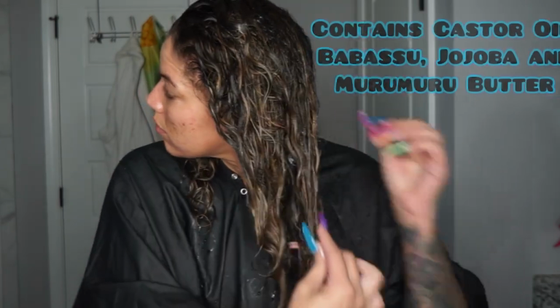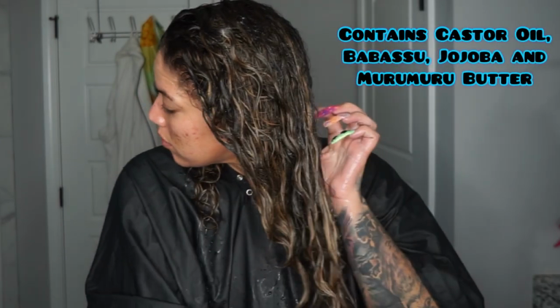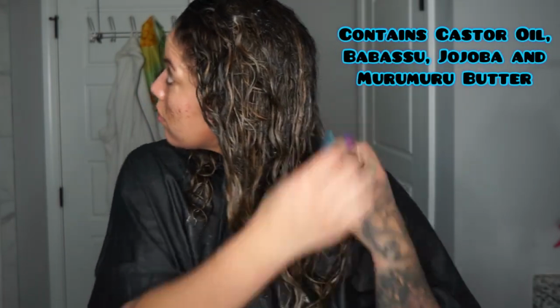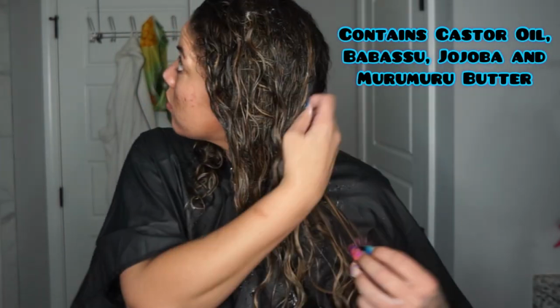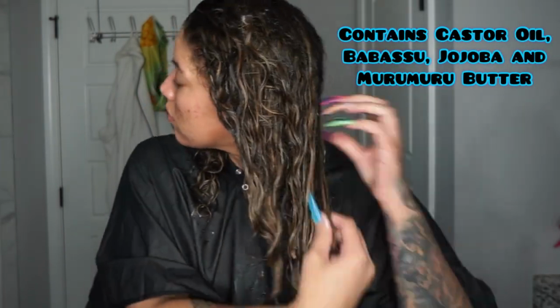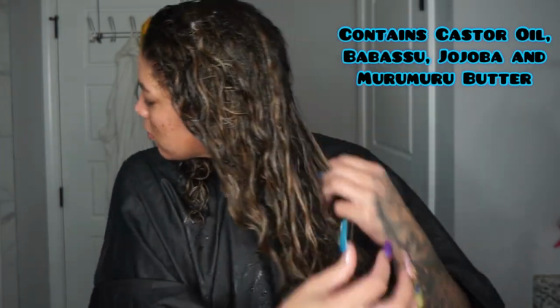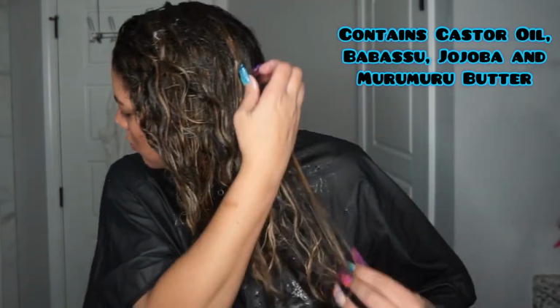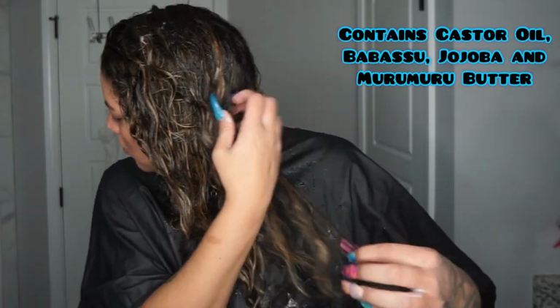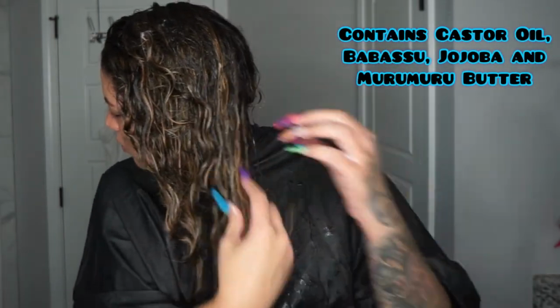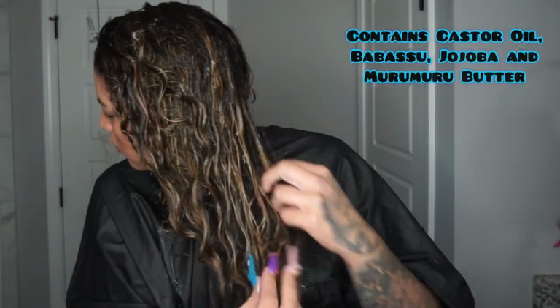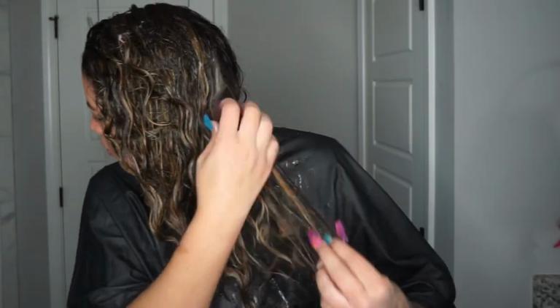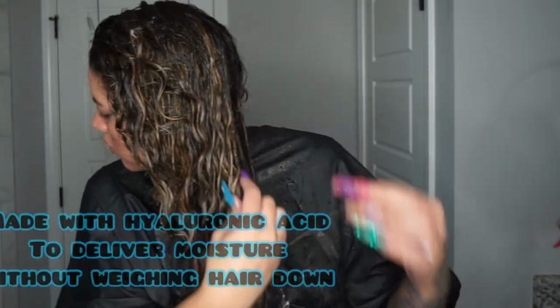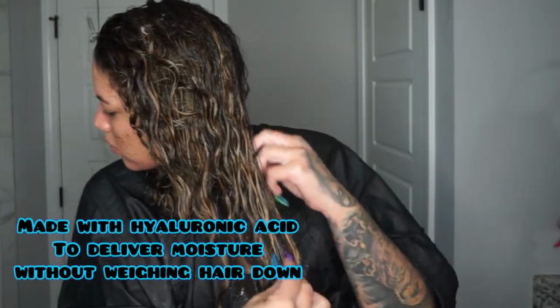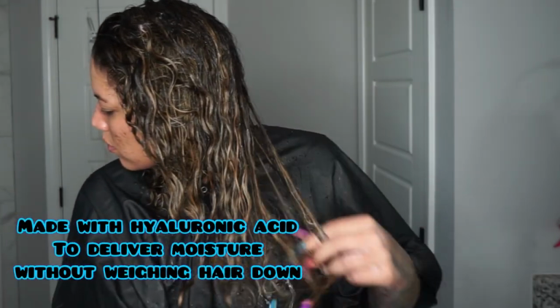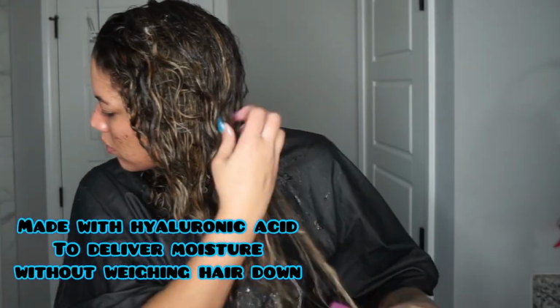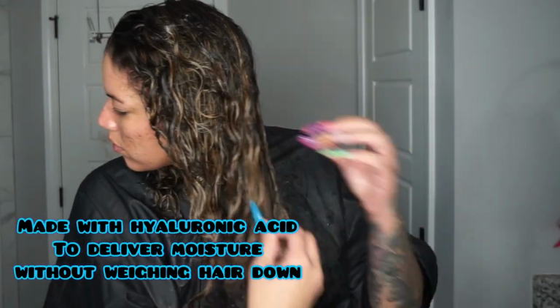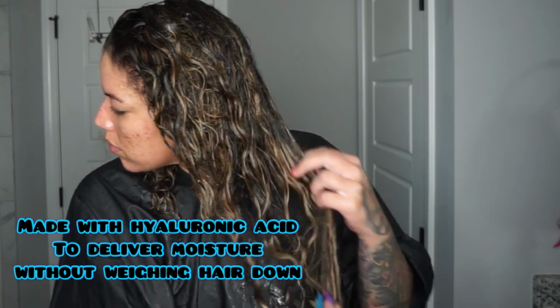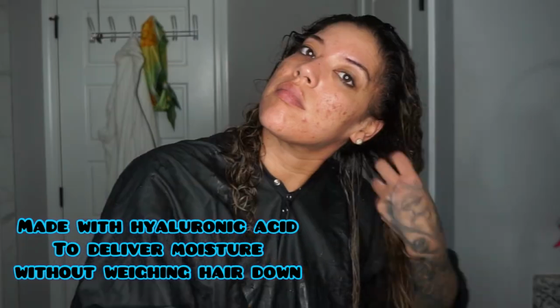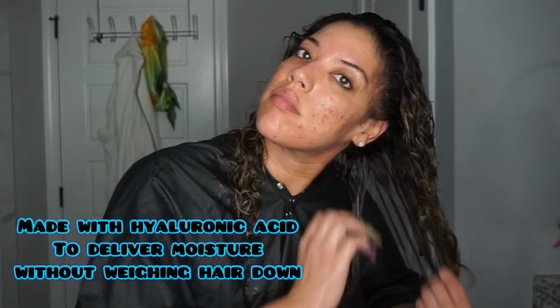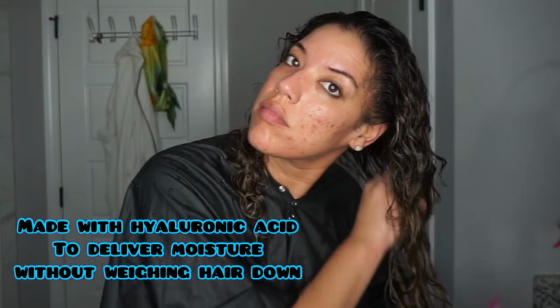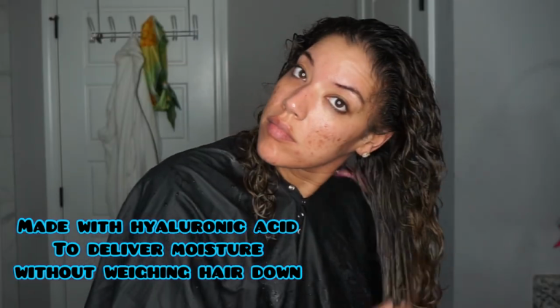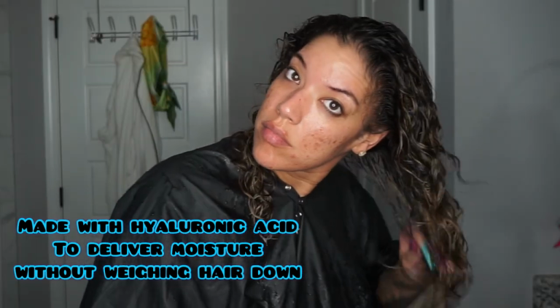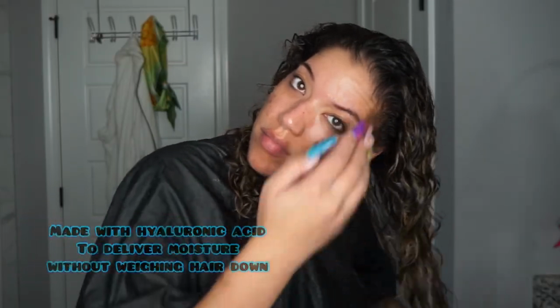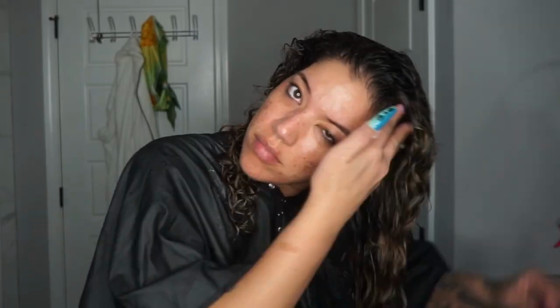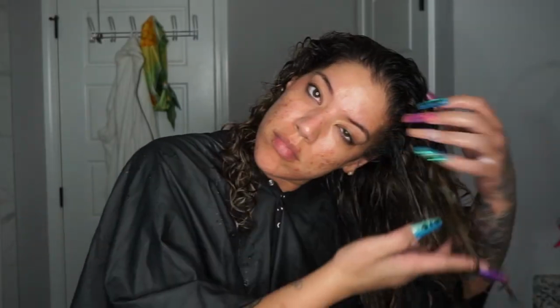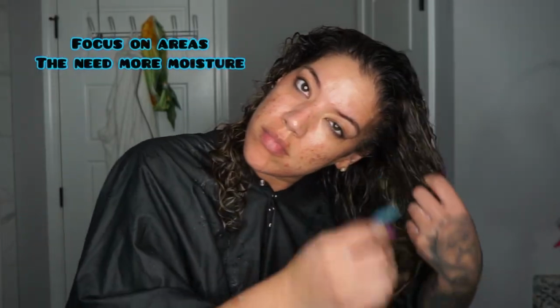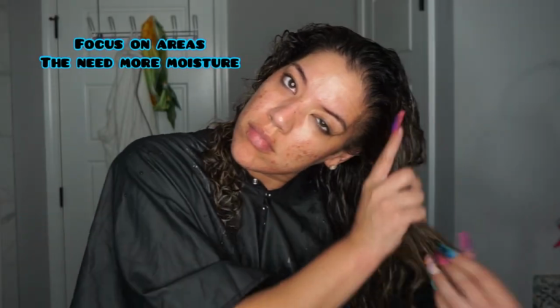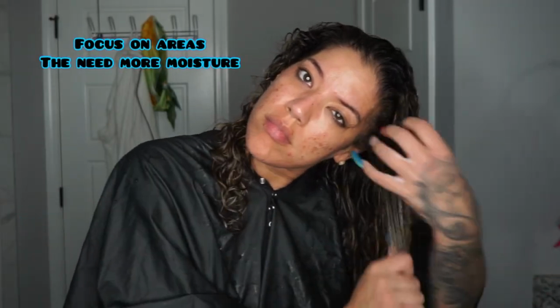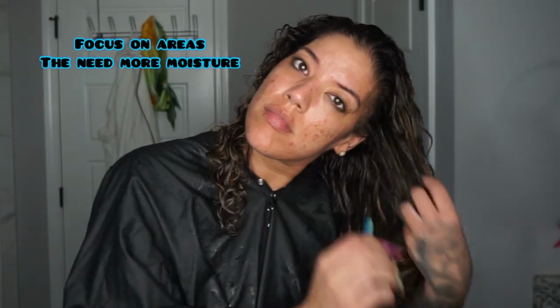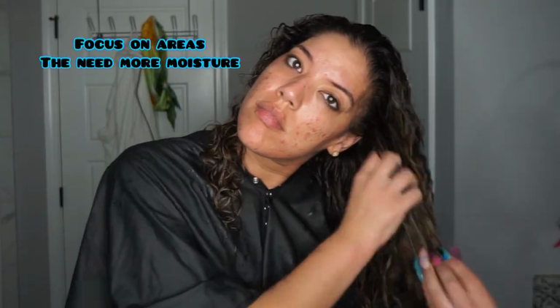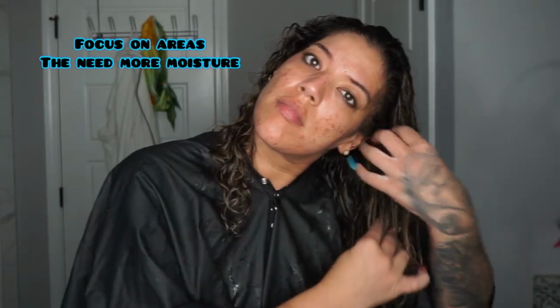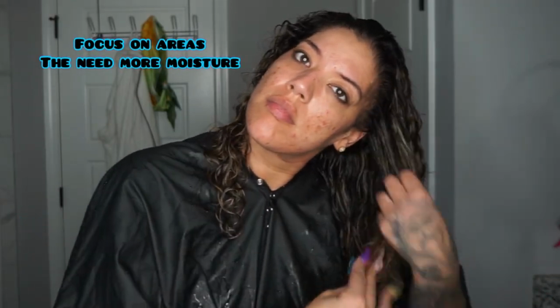I love the definition that I get and I like that I can layer it if I need to. I also love that it contains hyaluronic acid, which is going to deliver lots of moisture.